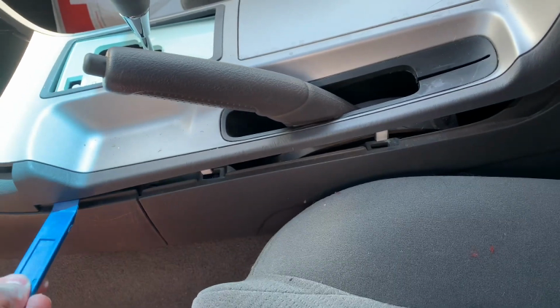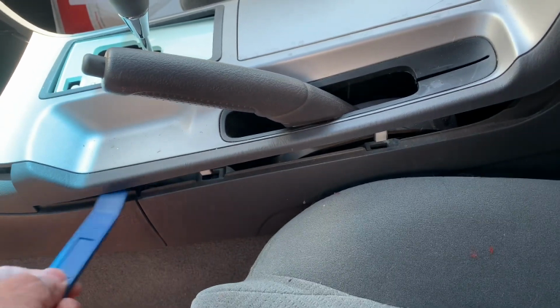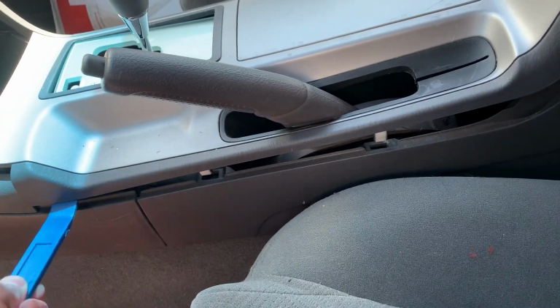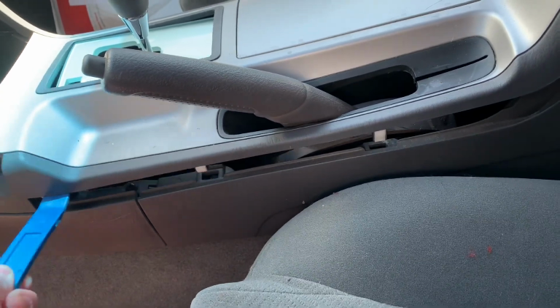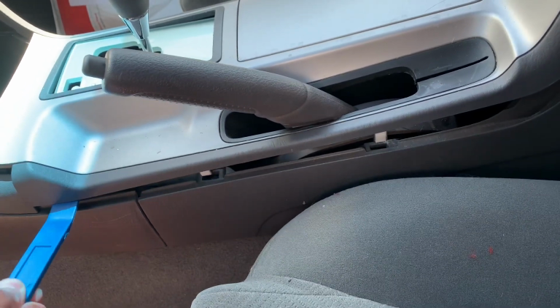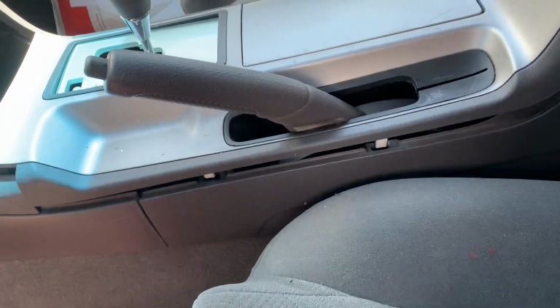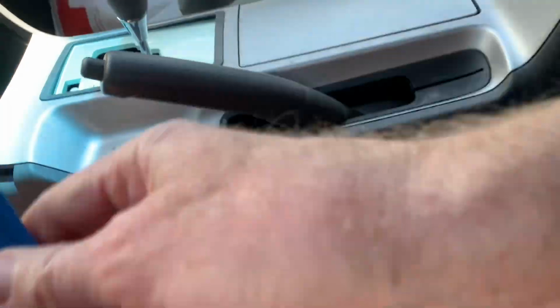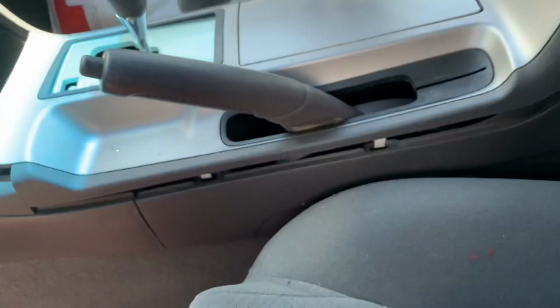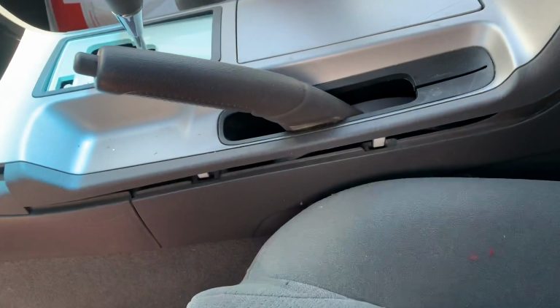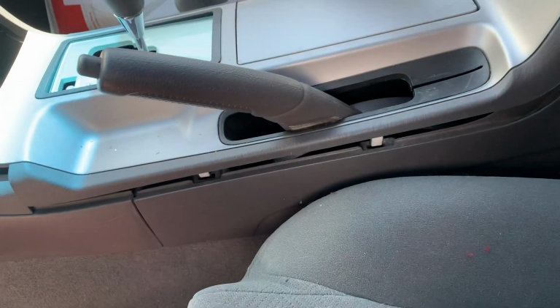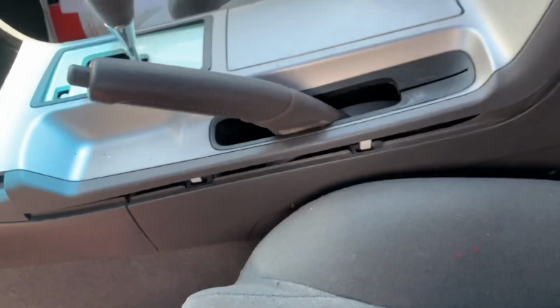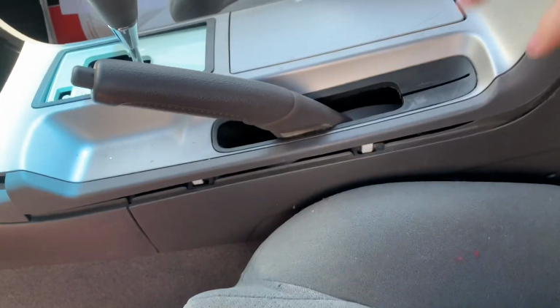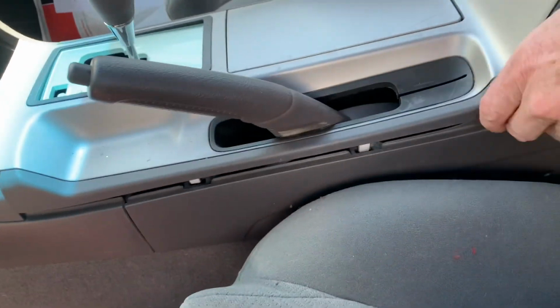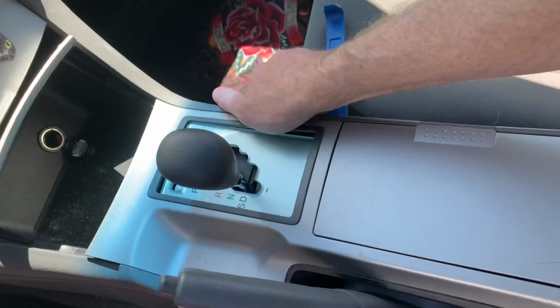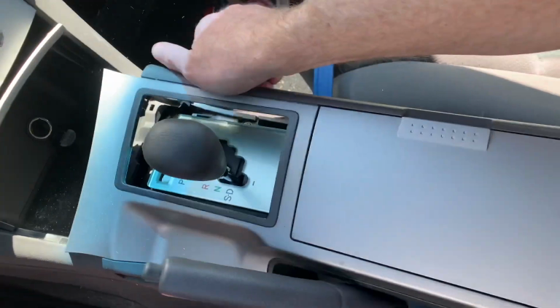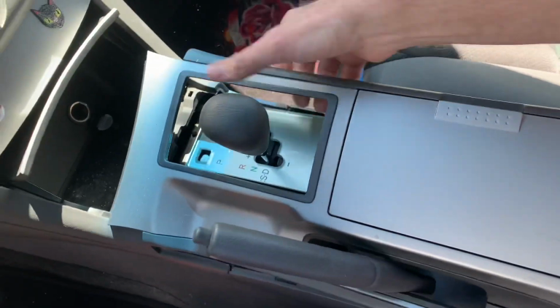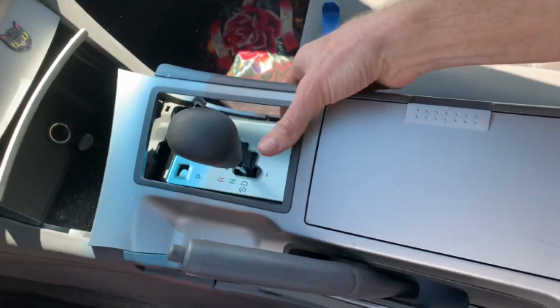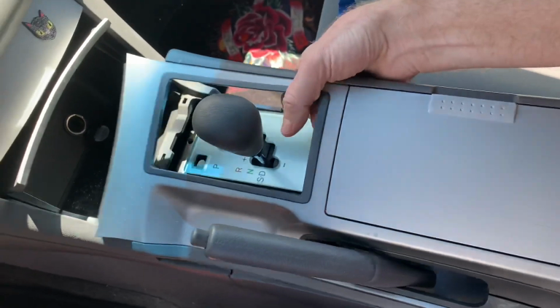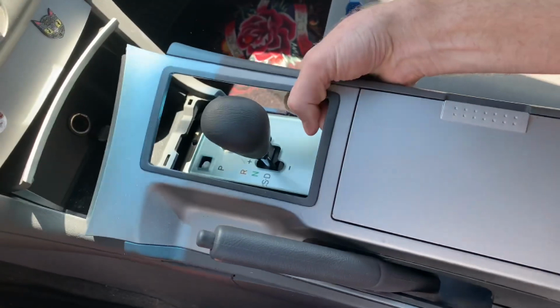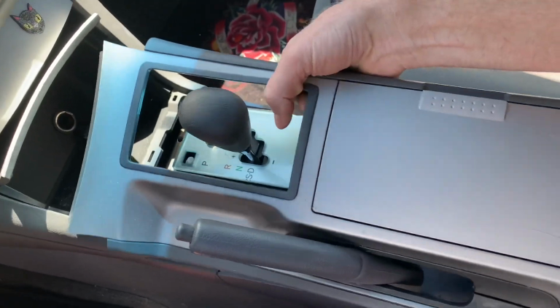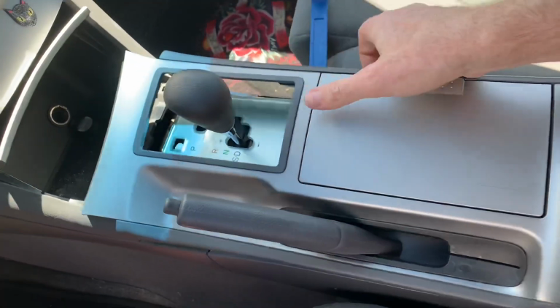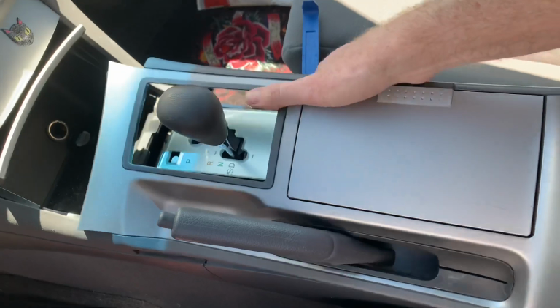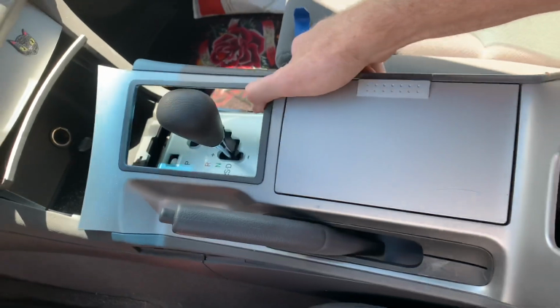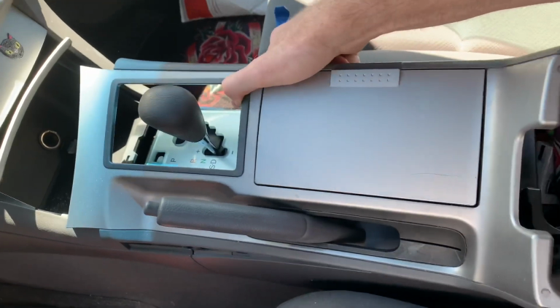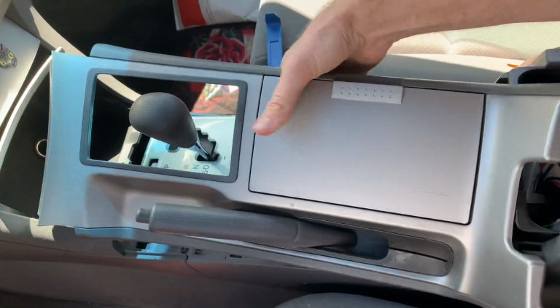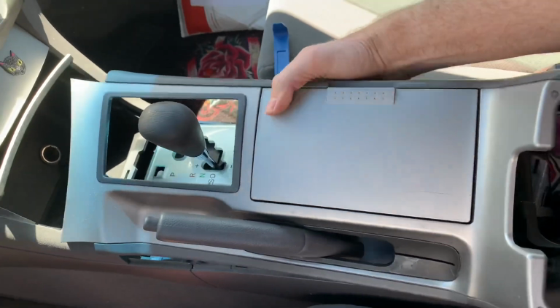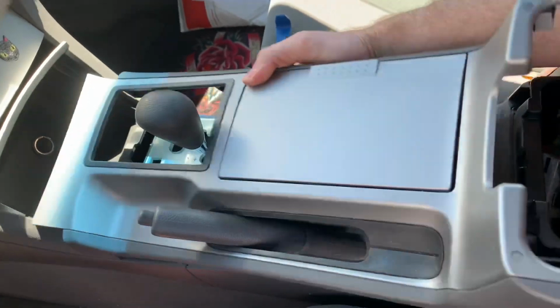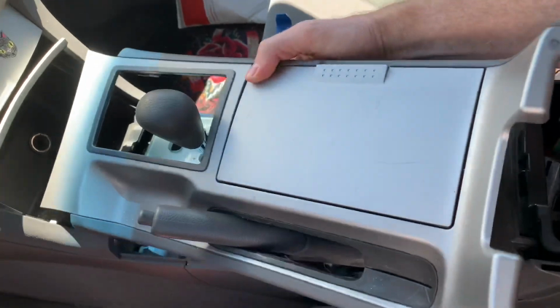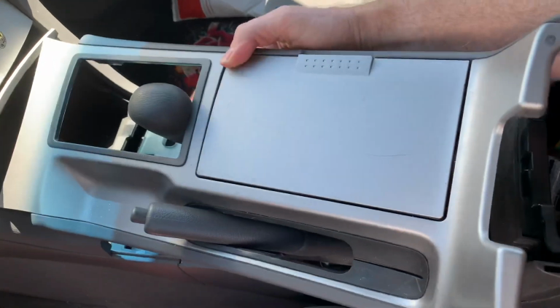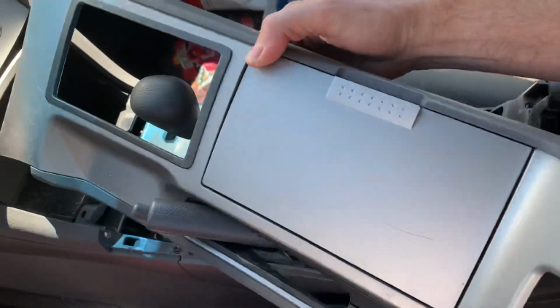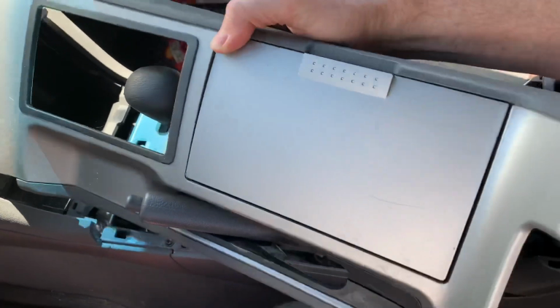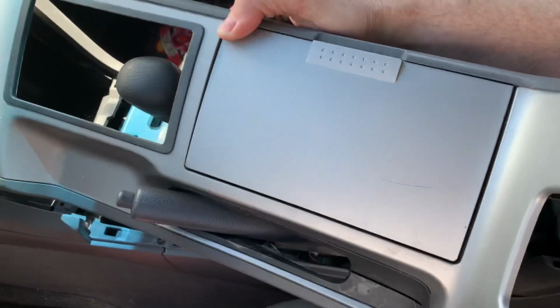Slide this through on that side and then on the other side the same deal. Then you'll be able to just pull that up and over the parking brake.